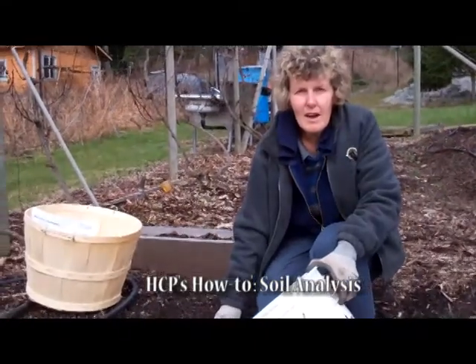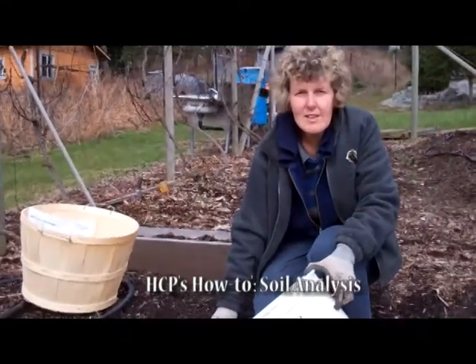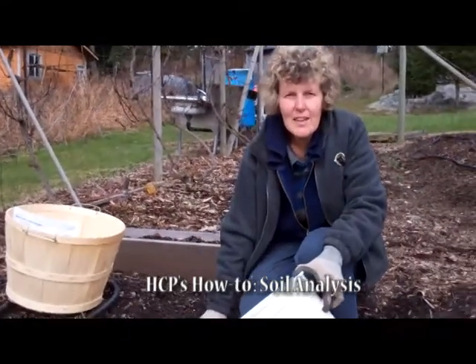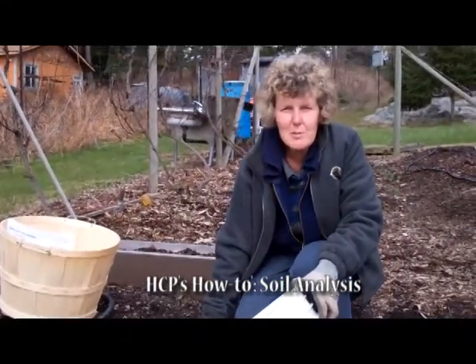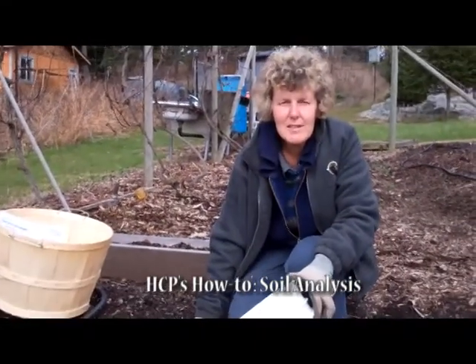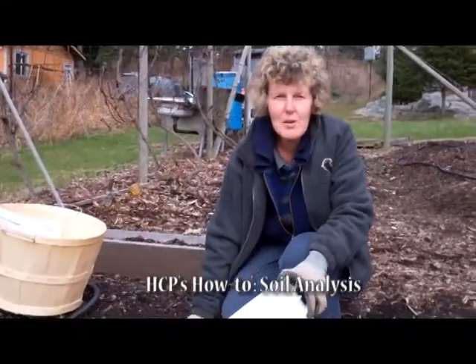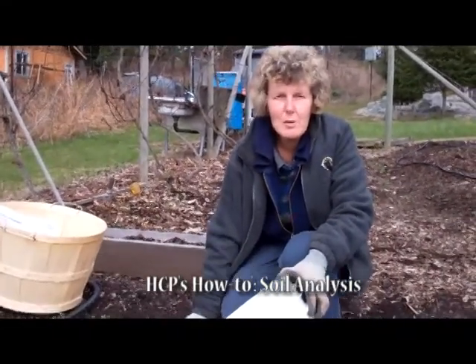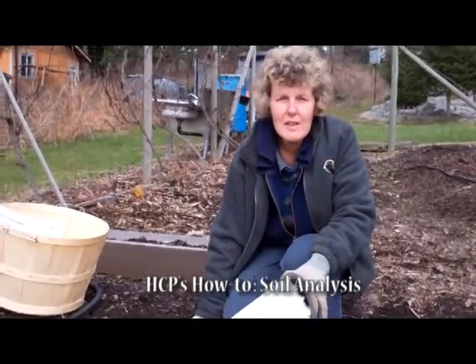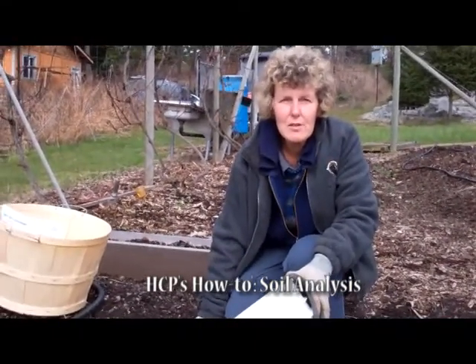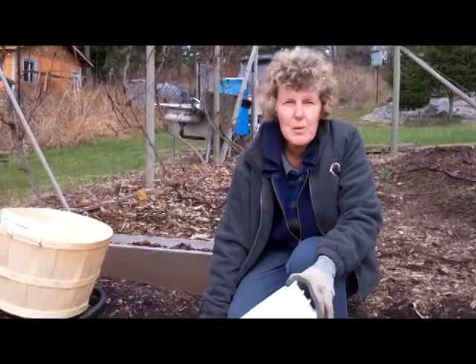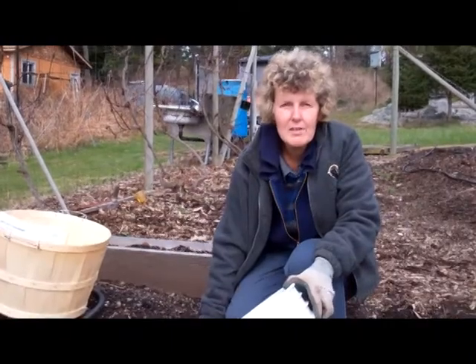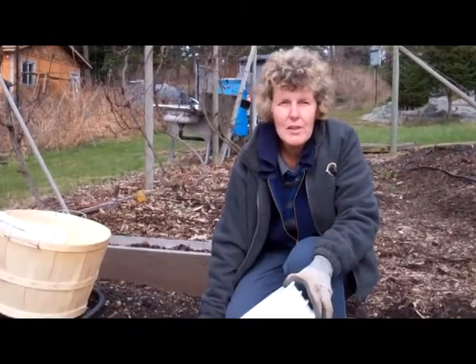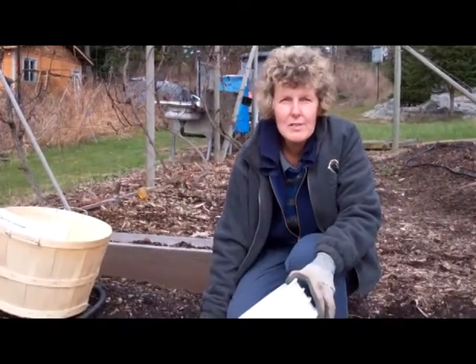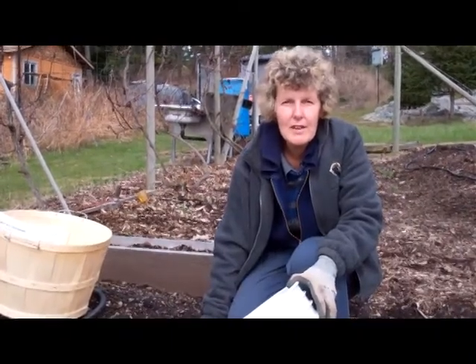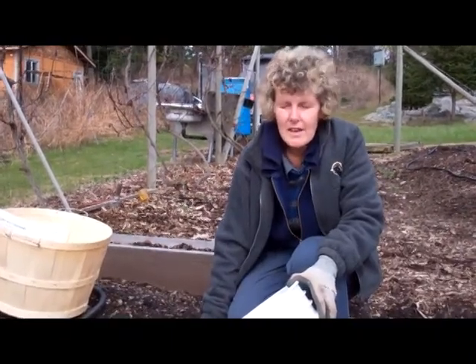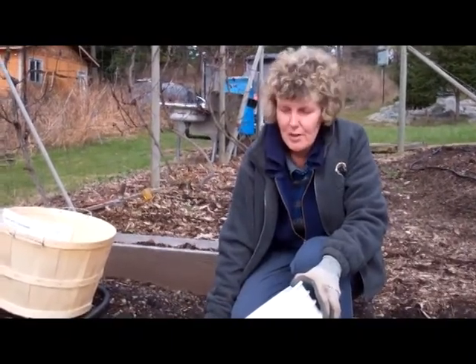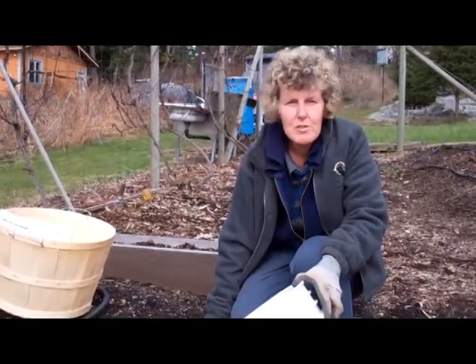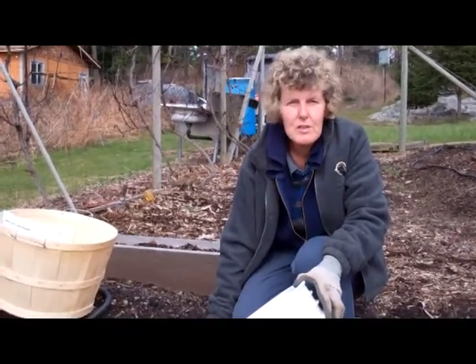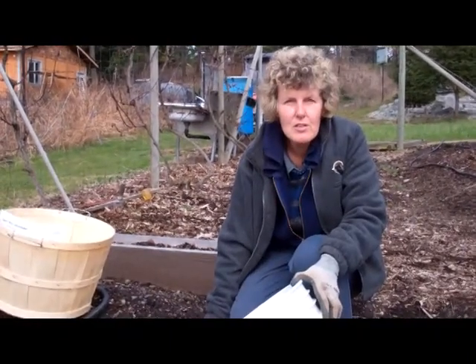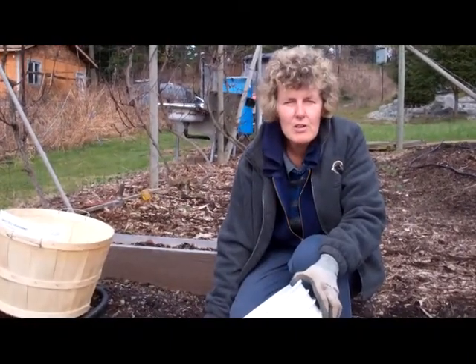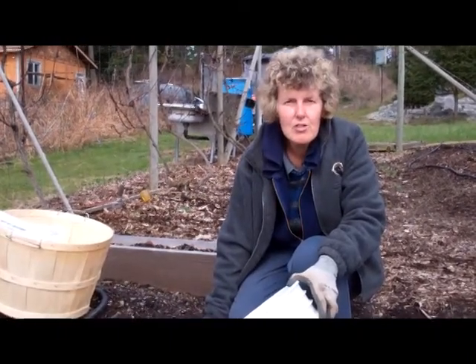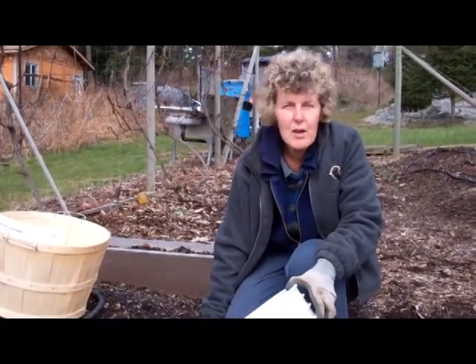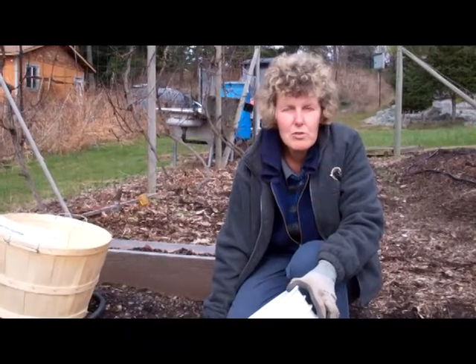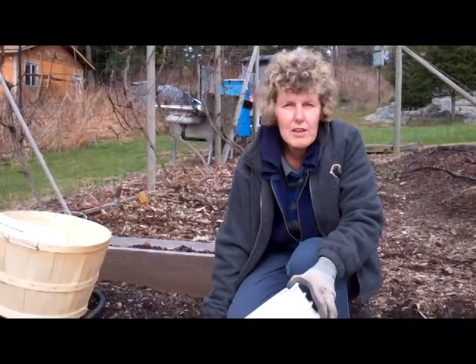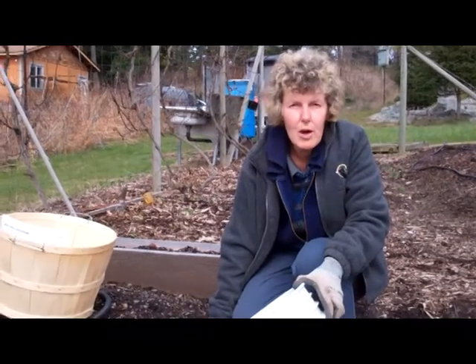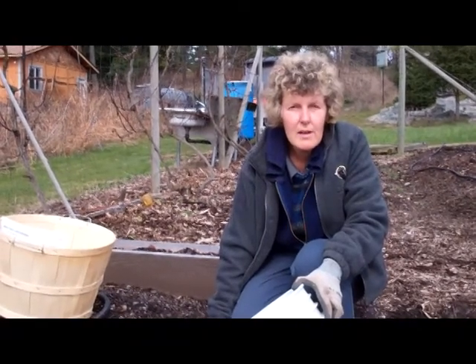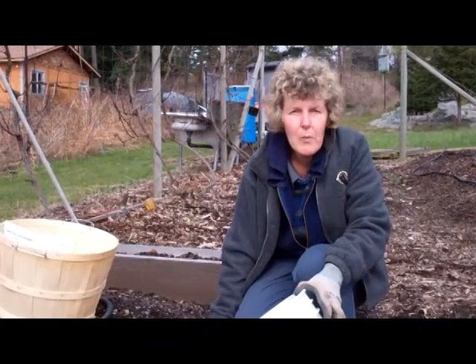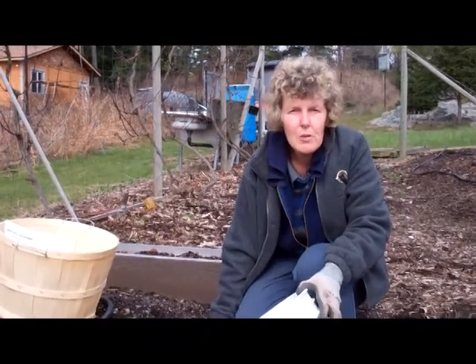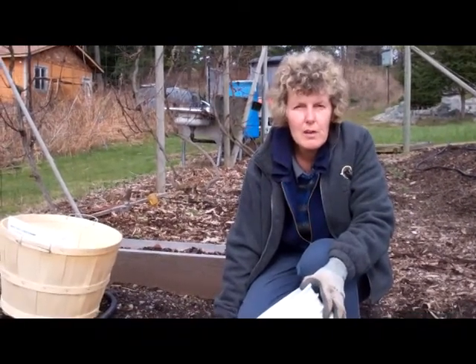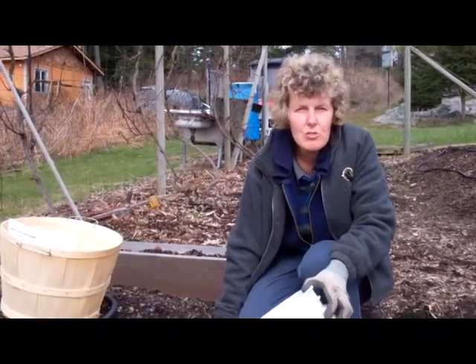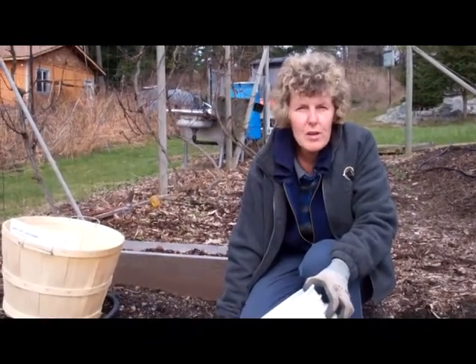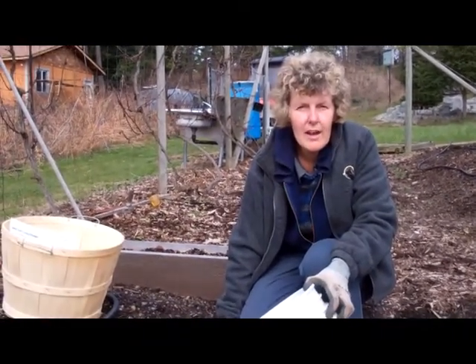Hi, it's Linda at the HCP and today we're going to talk about taking a soil sample and getting a soil analysis done. It's very important to do this in your garden, especially if you have new soil that's been brought in. That way you'll know exactly which nutrients you have to add.